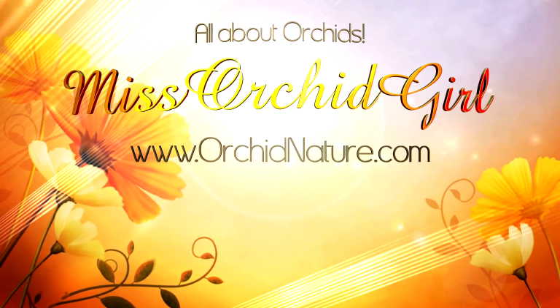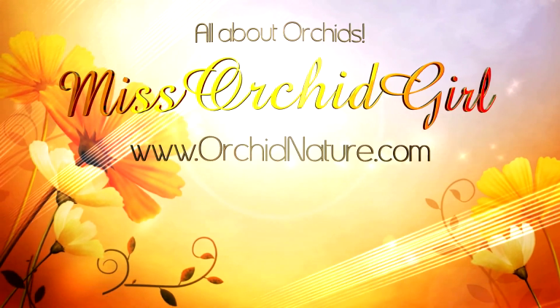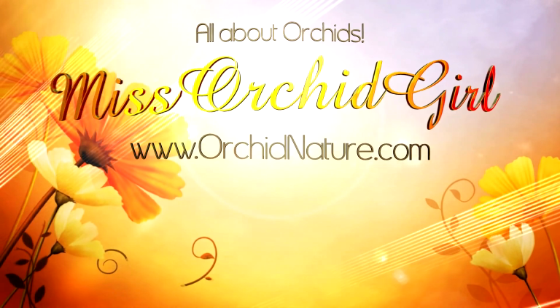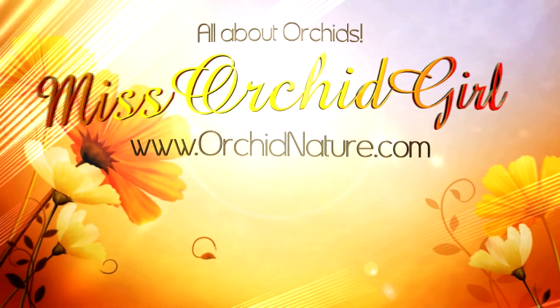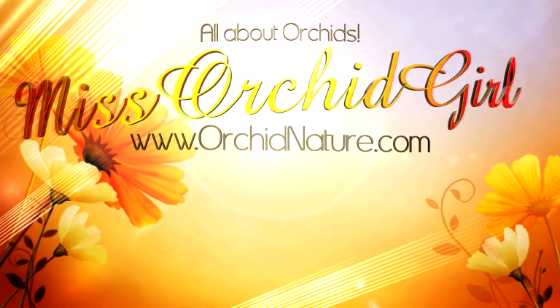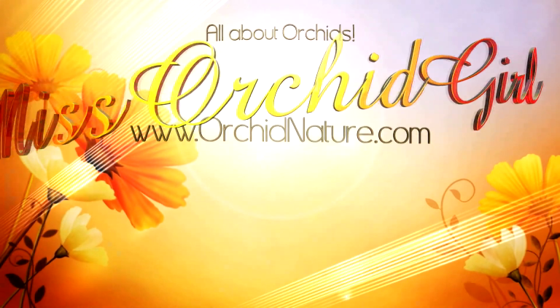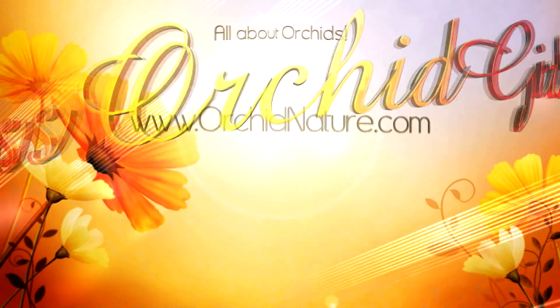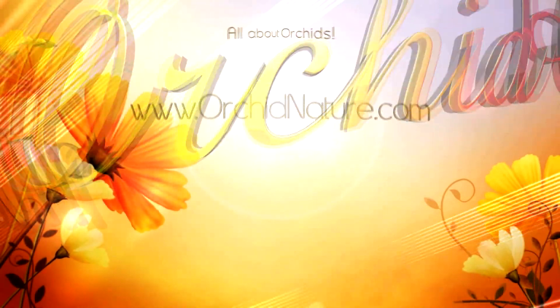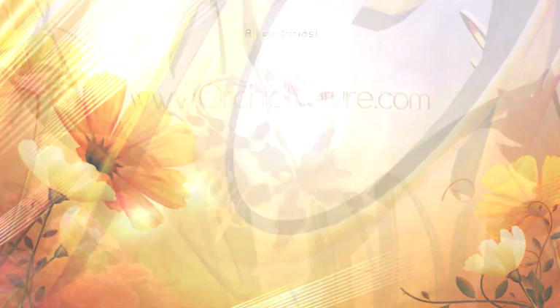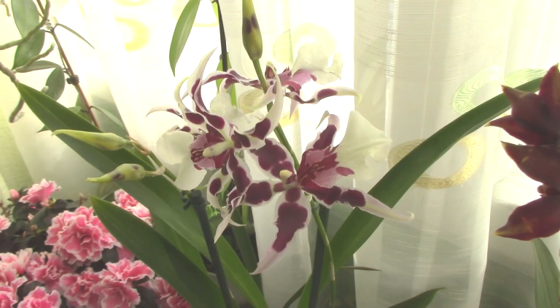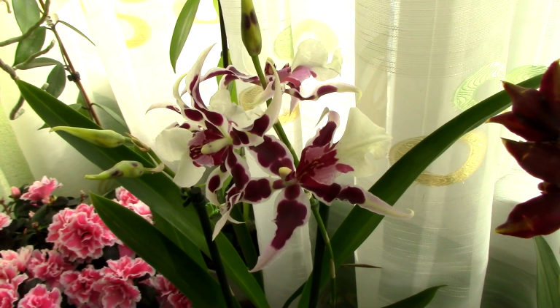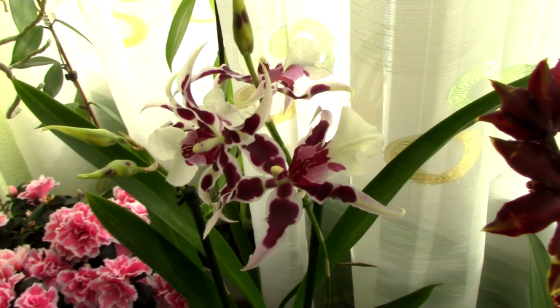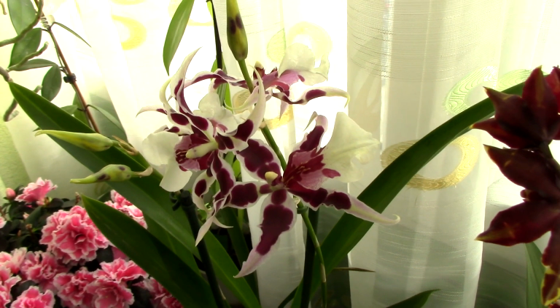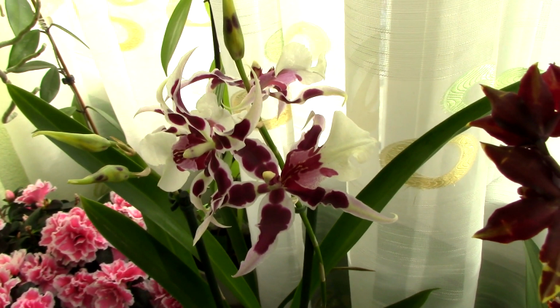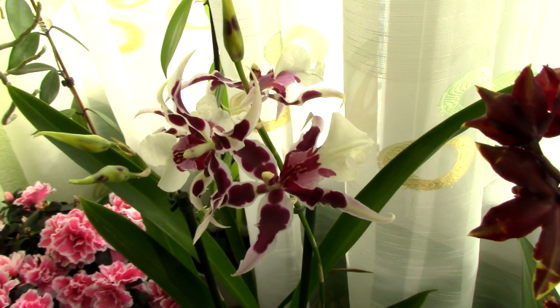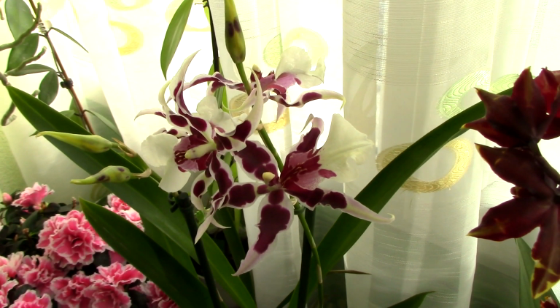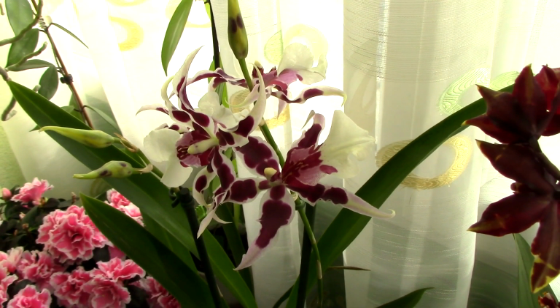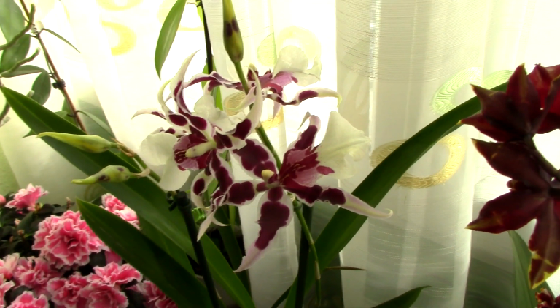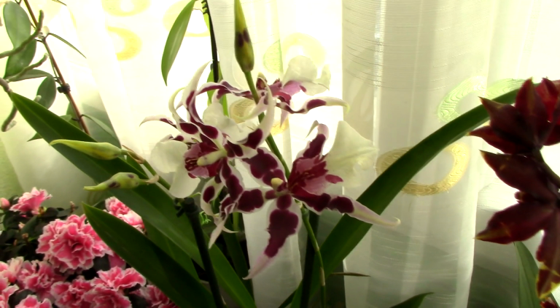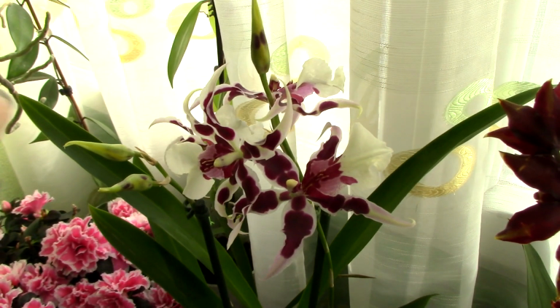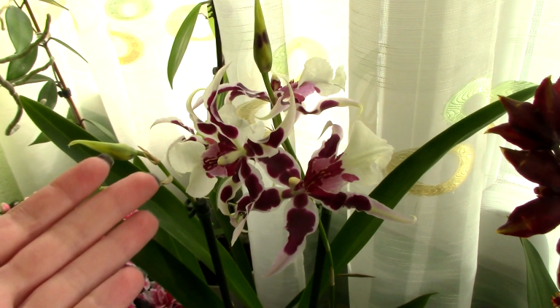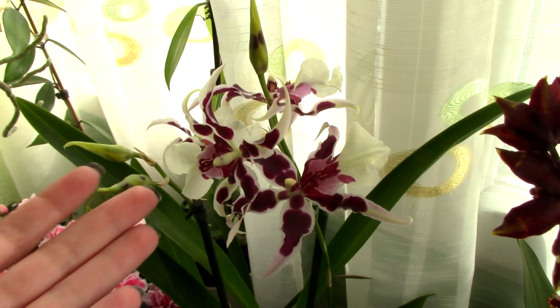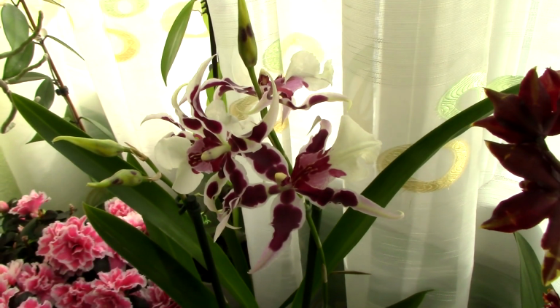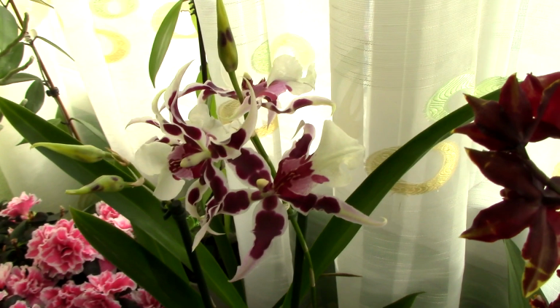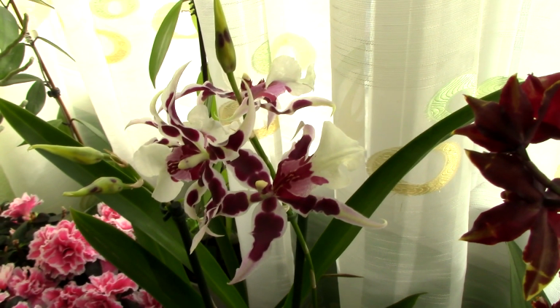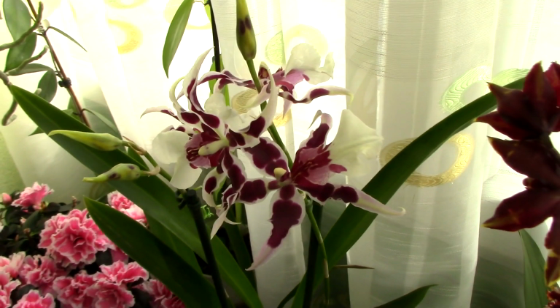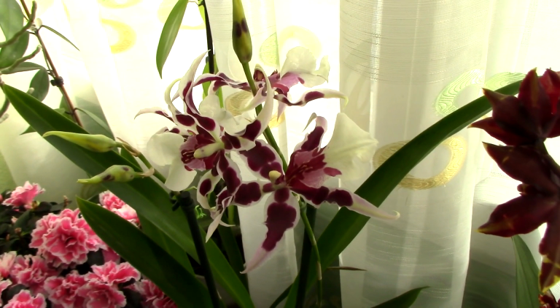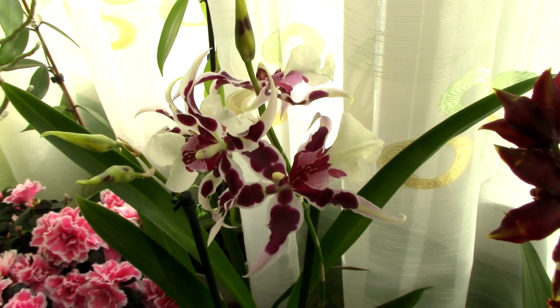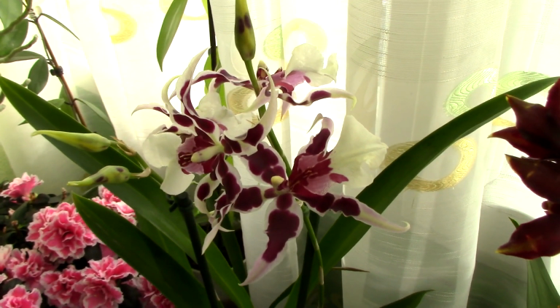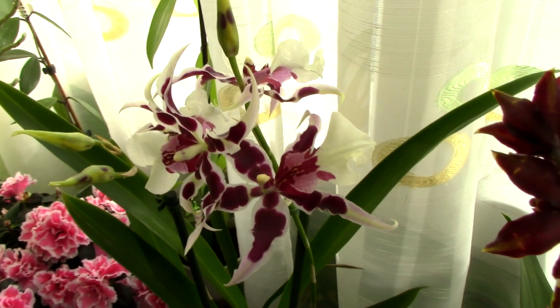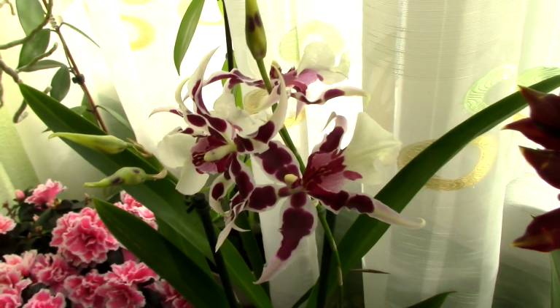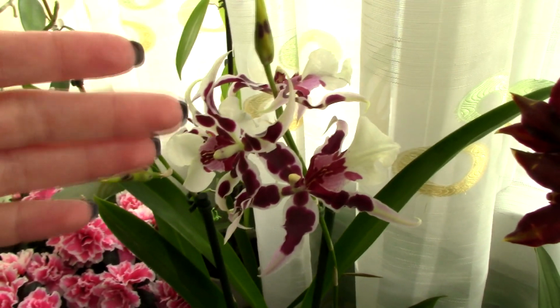Hi everyone, it's Danny. So here we have a beautiful orchid that I never thought I would find to buy. It's a Bellara orchid, and I'm crazy for Bellaras for some reason — I don't know why, they're just wild and elegant at the same time.